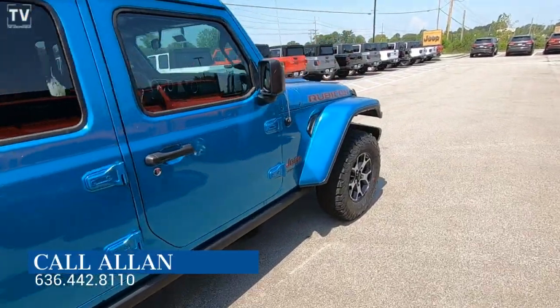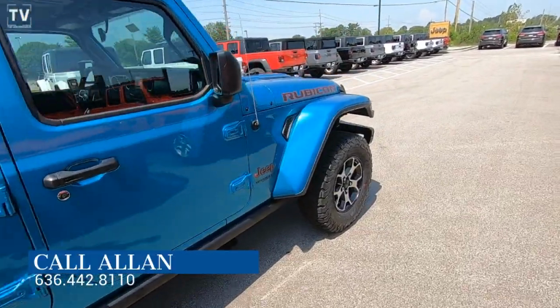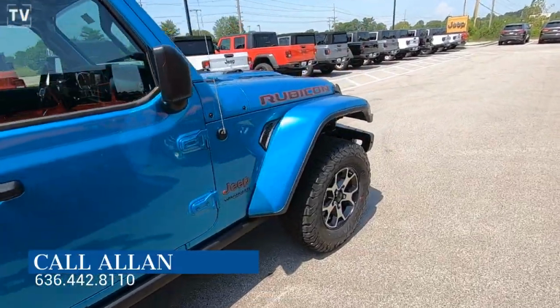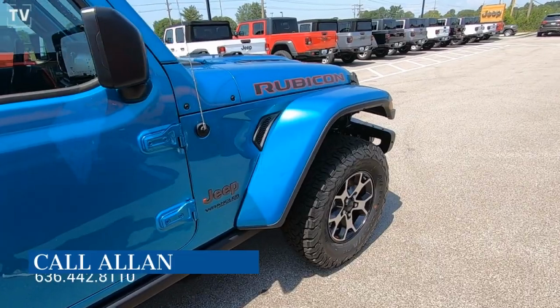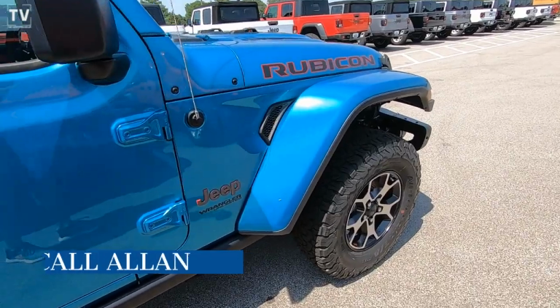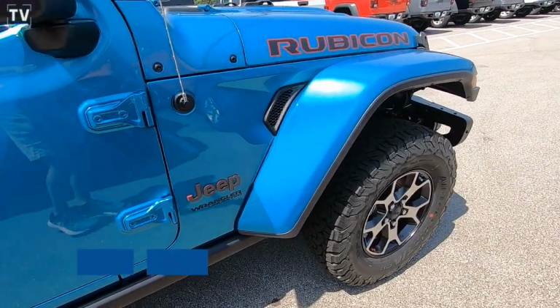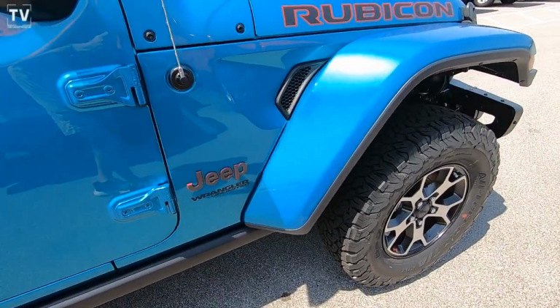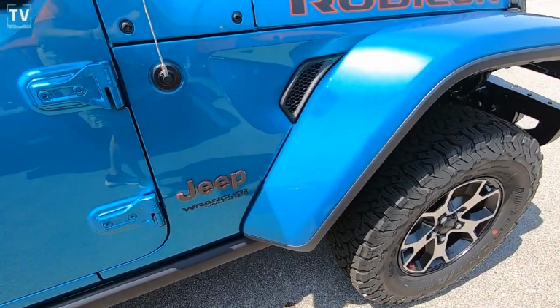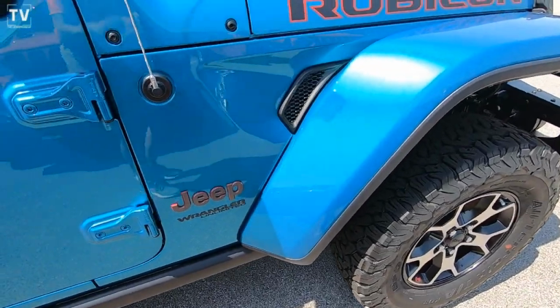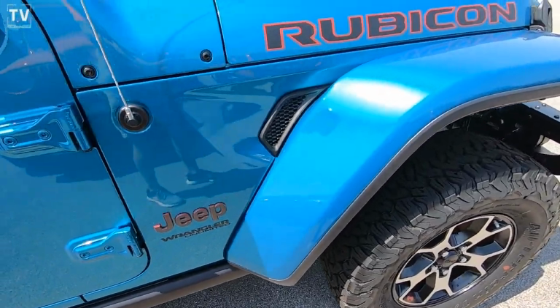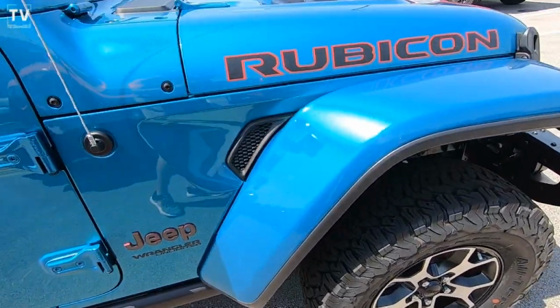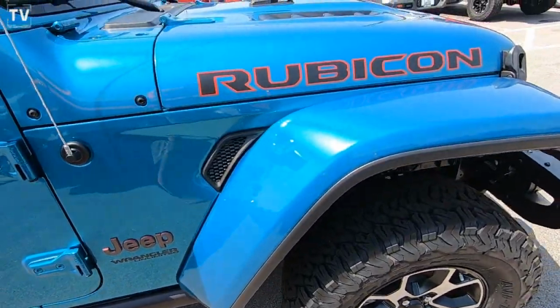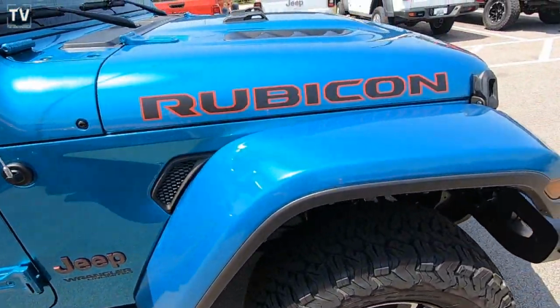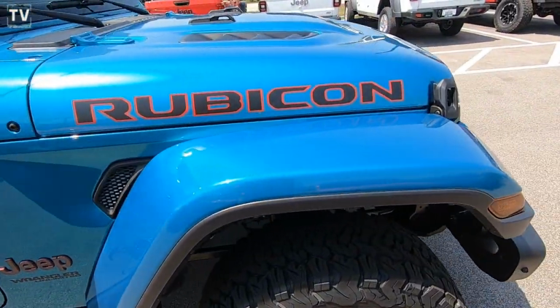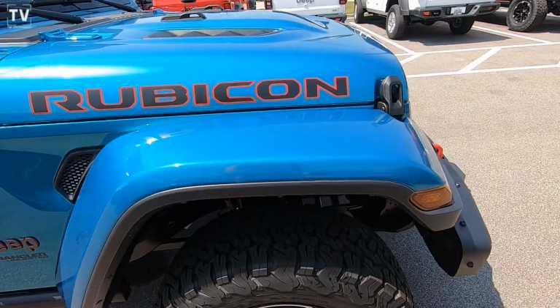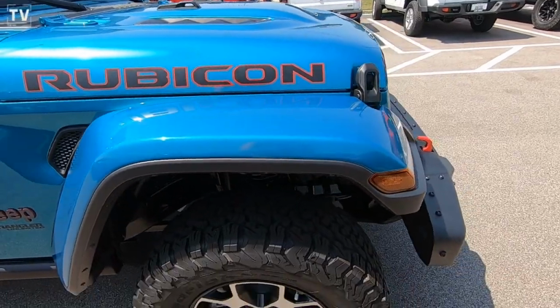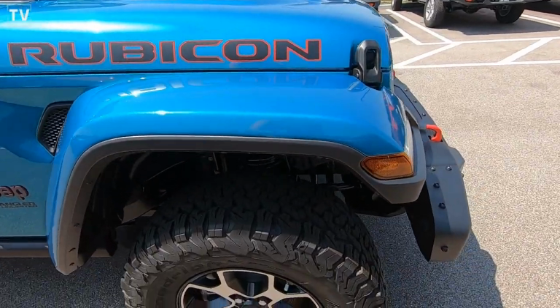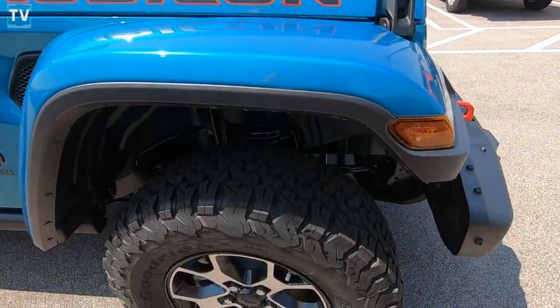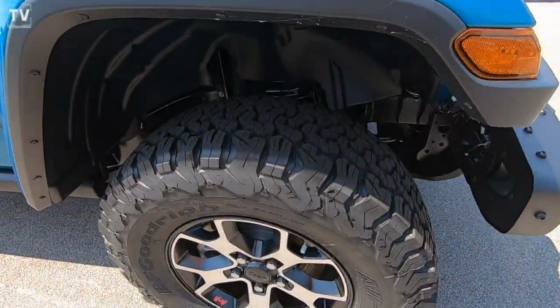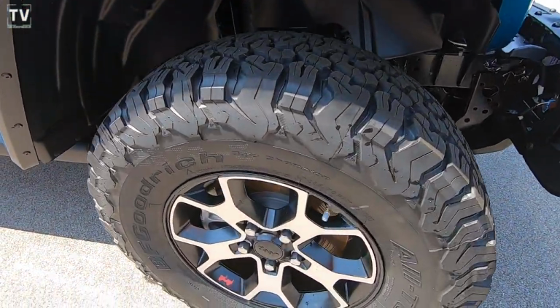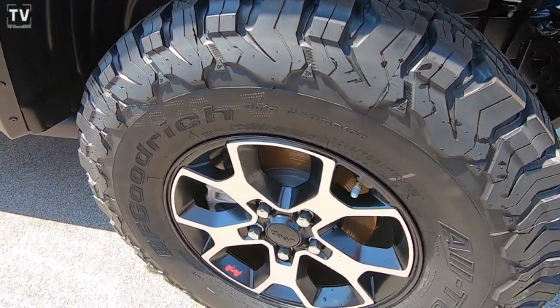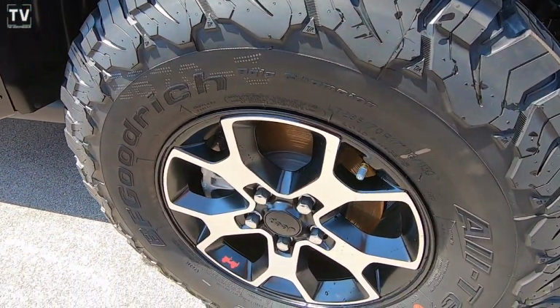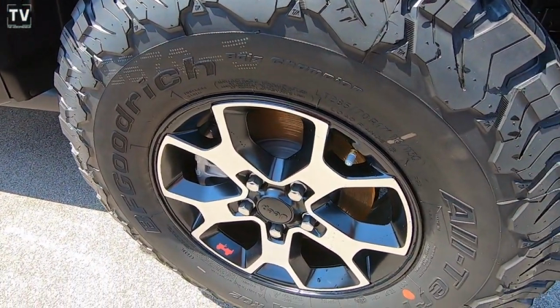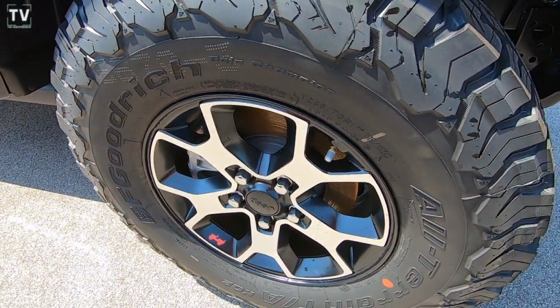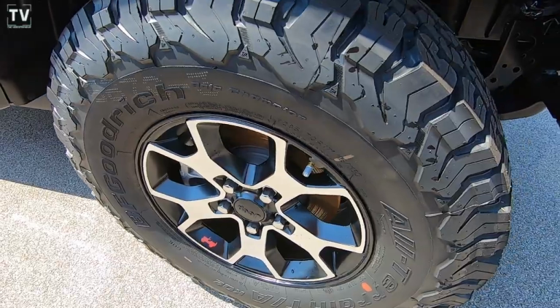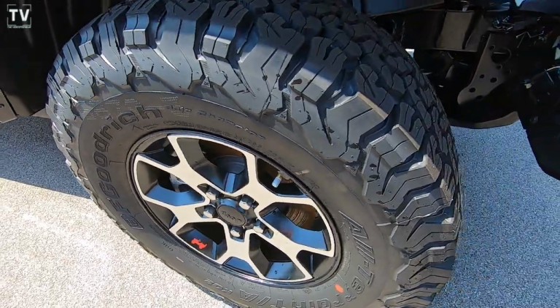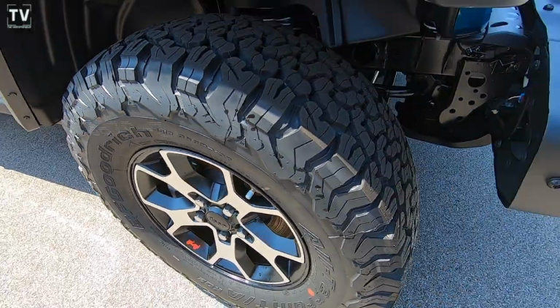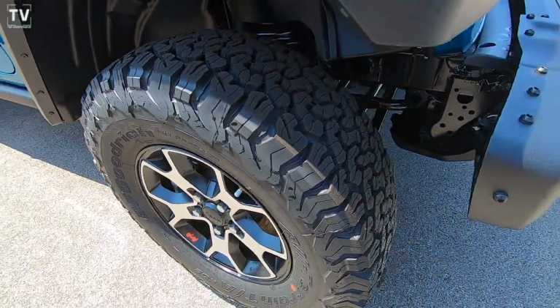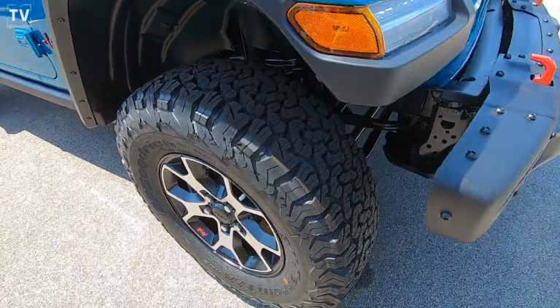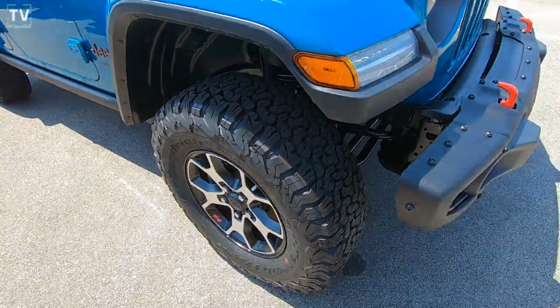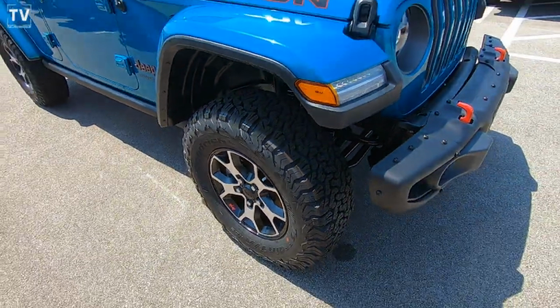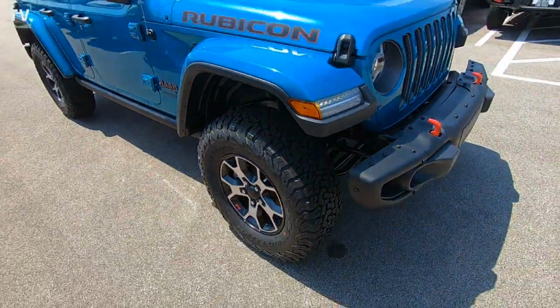So let's jump right in. This vehicle is loaded. For optional equipment, we have optional LED reflector headlamps, LED fog lights, LED taillights, and LED daytime running accent lights.